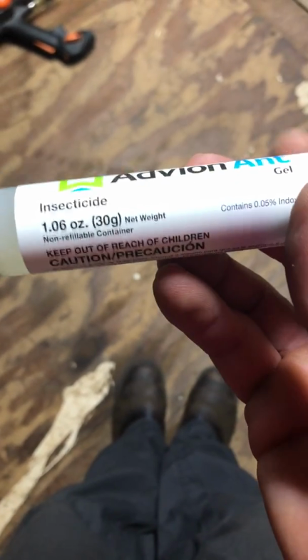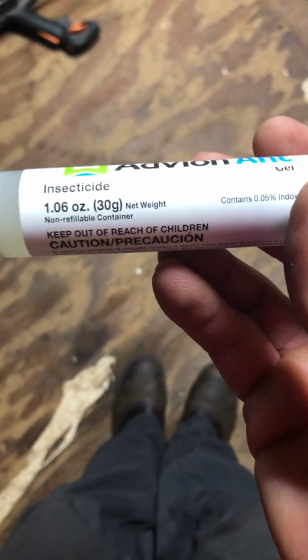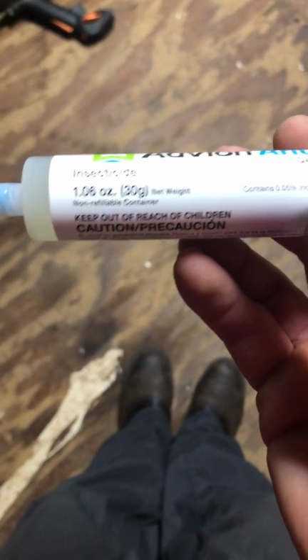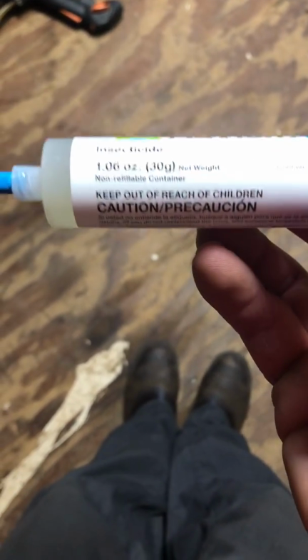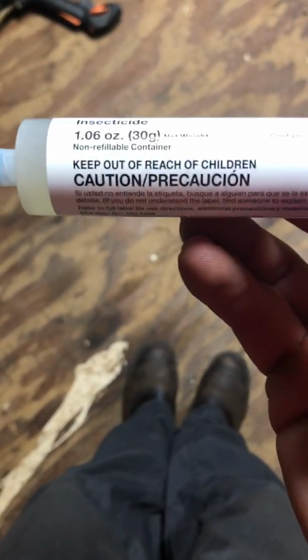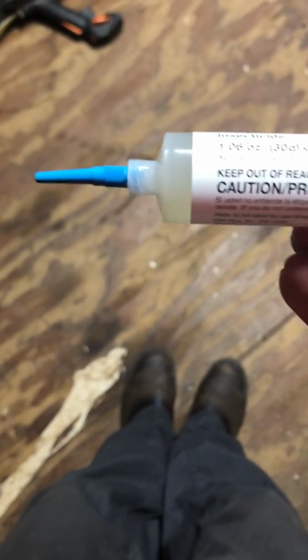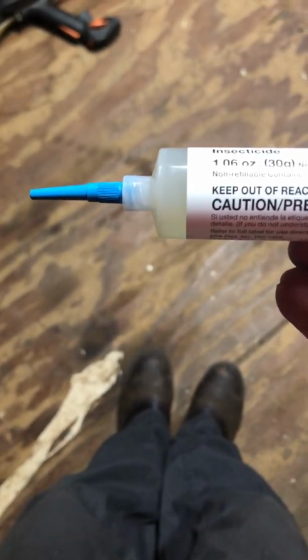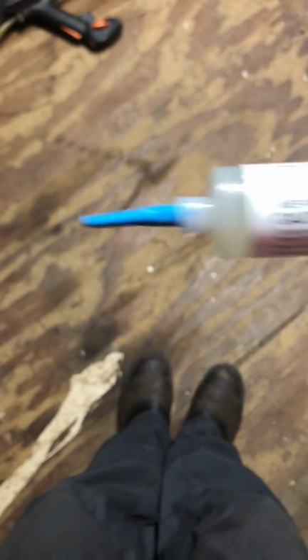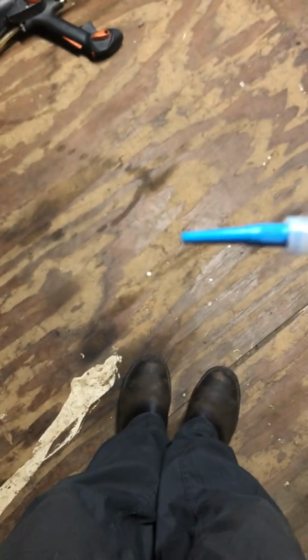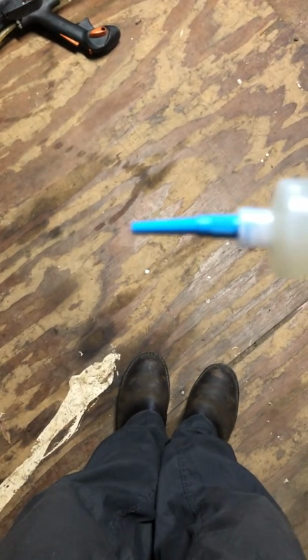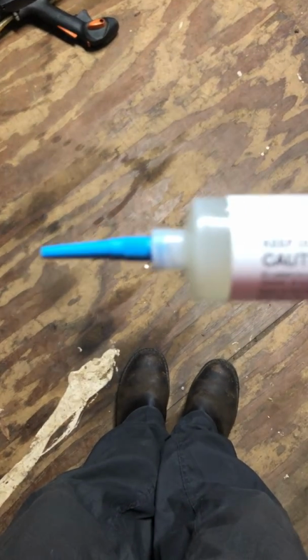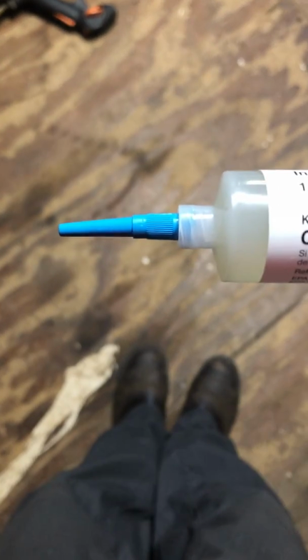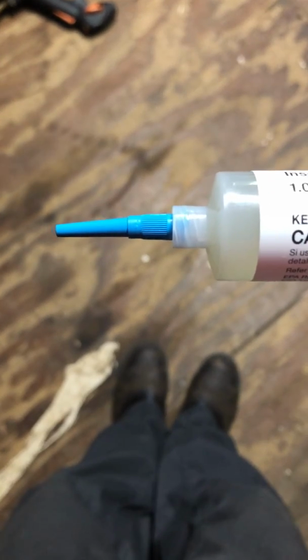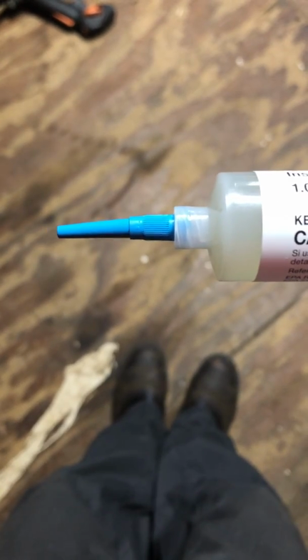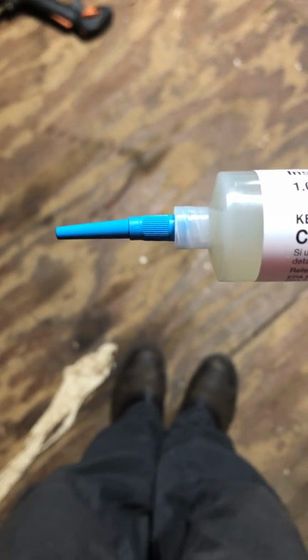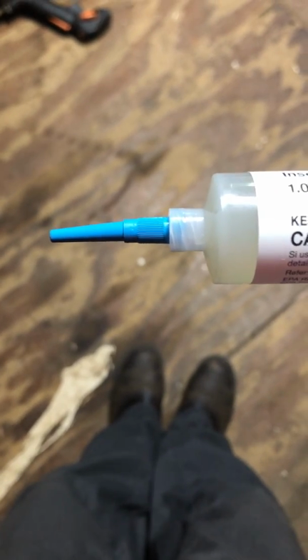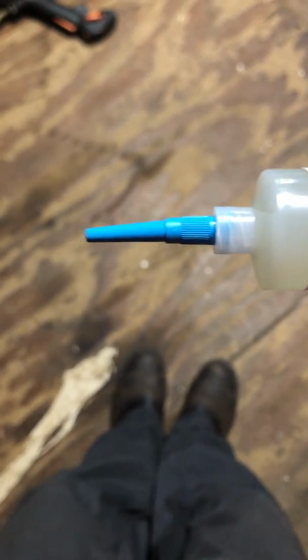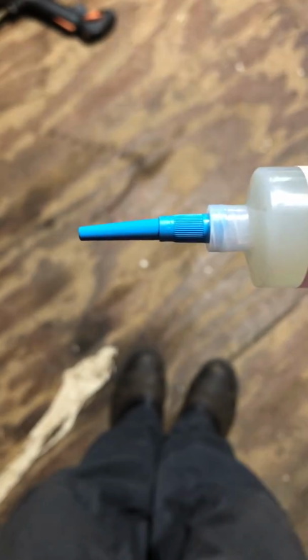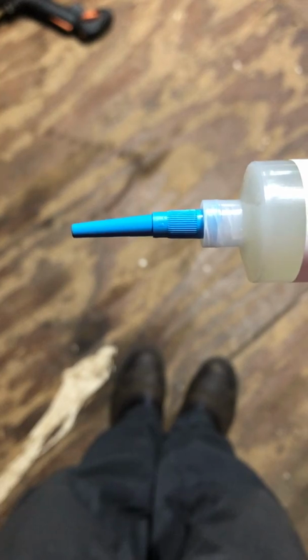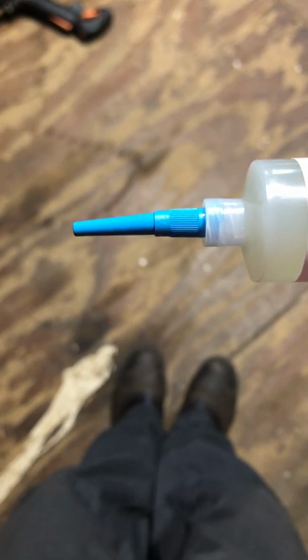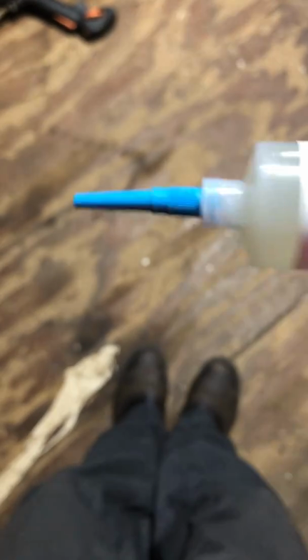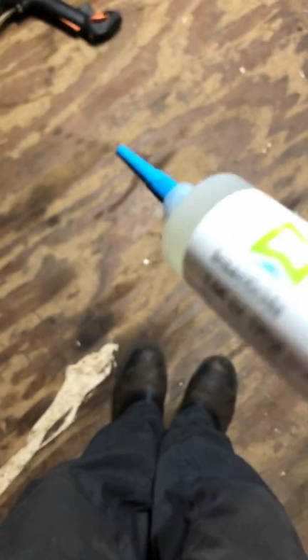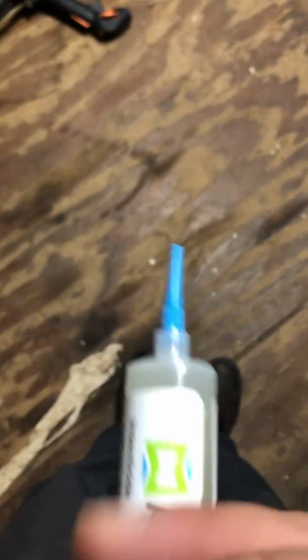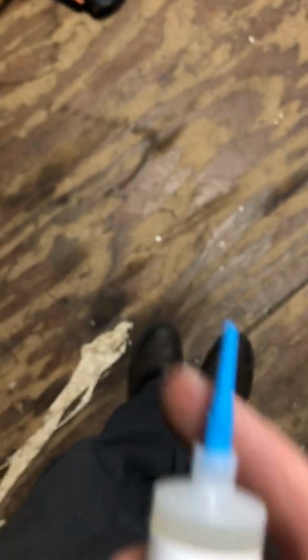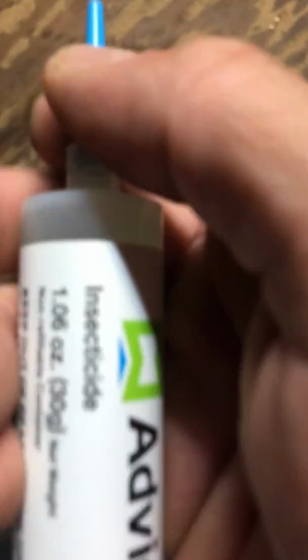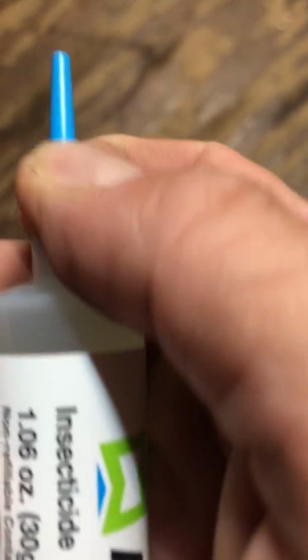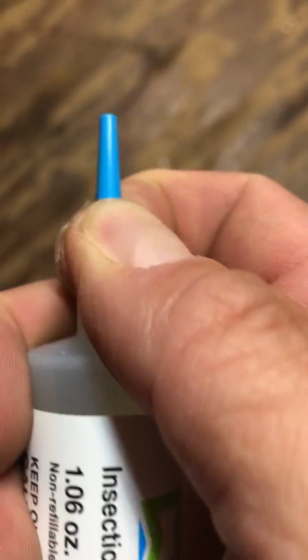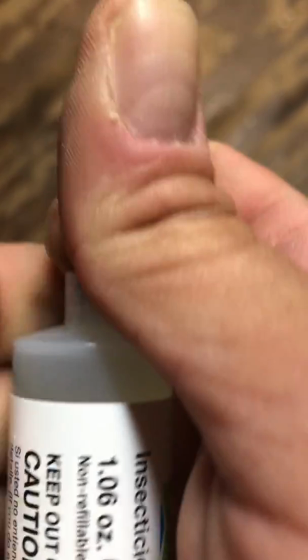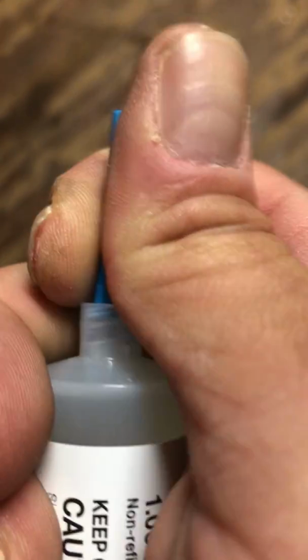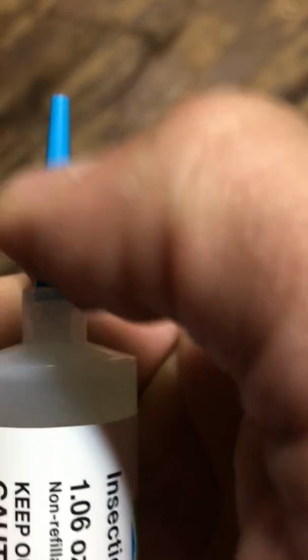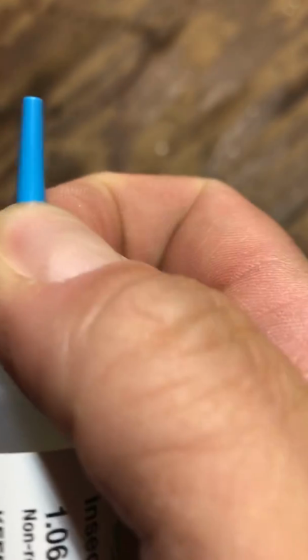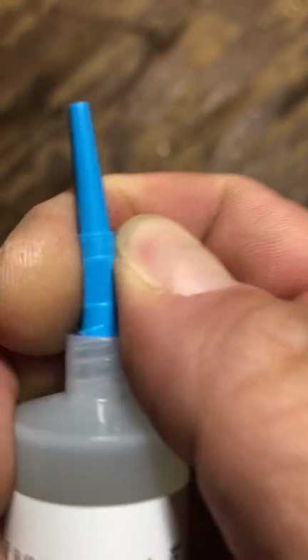We're gonna move on to Avion Ant Gel, another 30 gram syringe. Got the crack and crevice tip on here for you. It's the same as the MaxForce products — it just kind of screws into the end here. We've got extra replacement tips, but the tips are reusable.